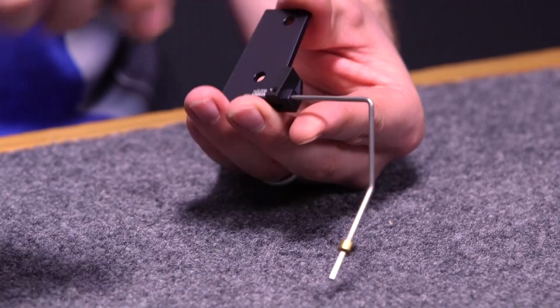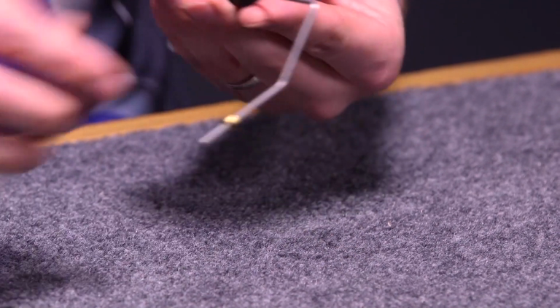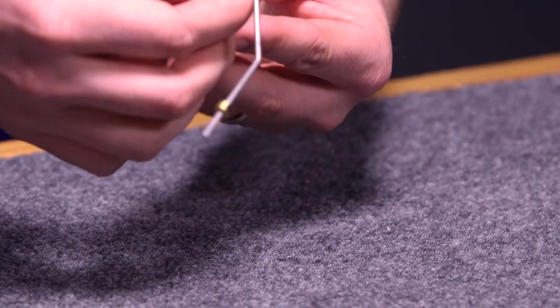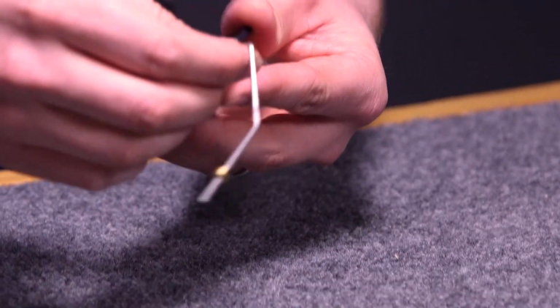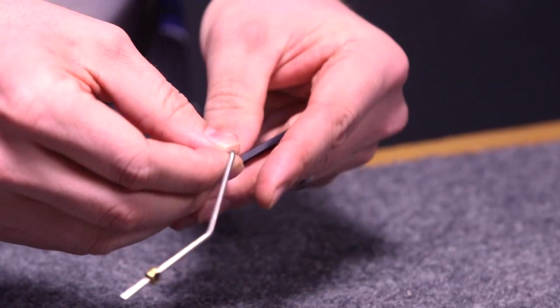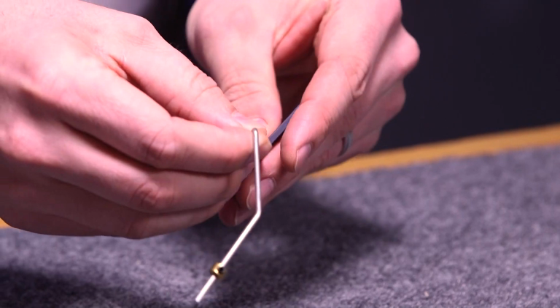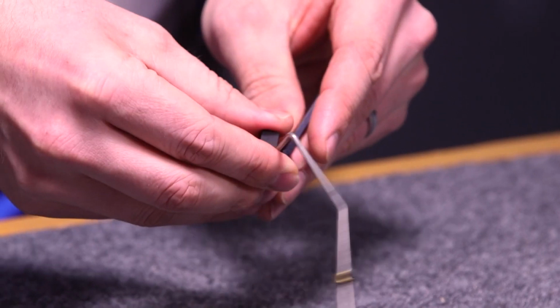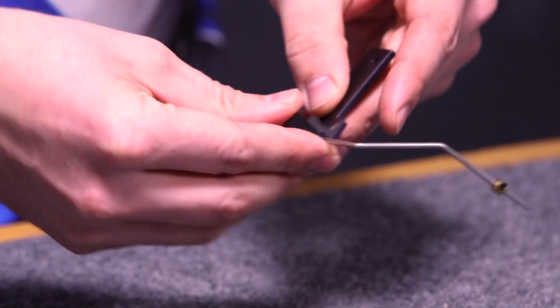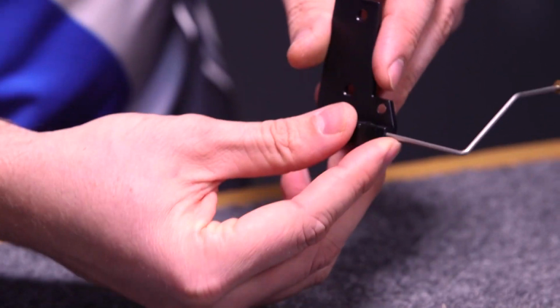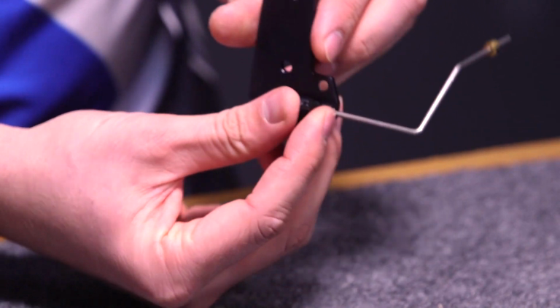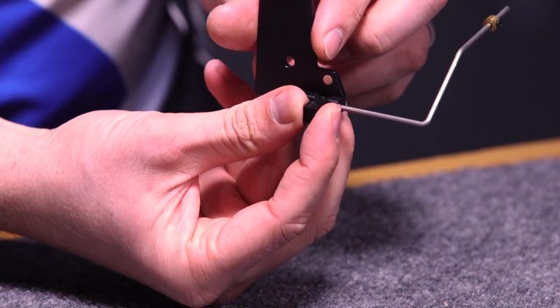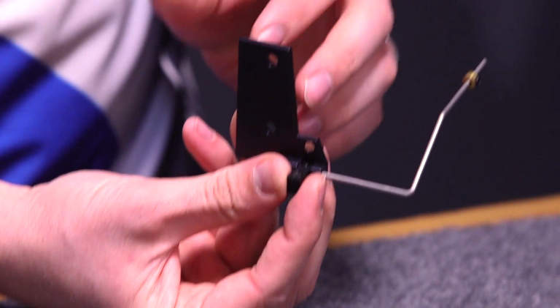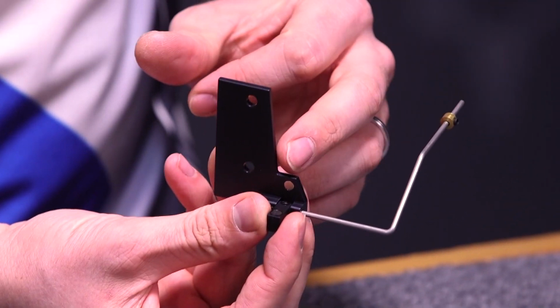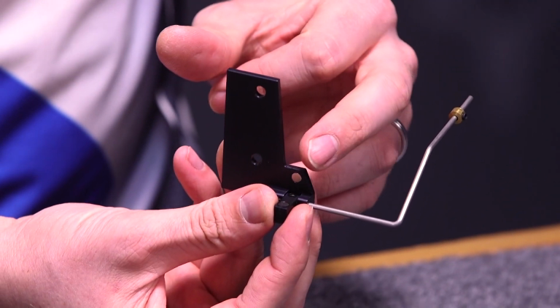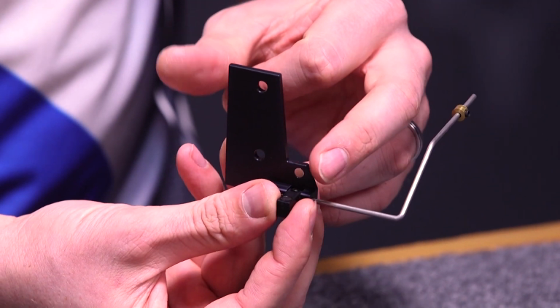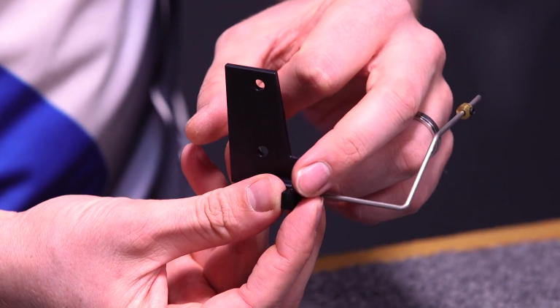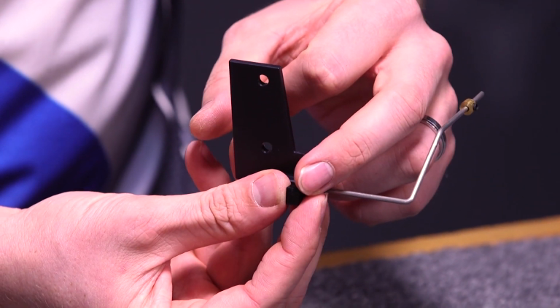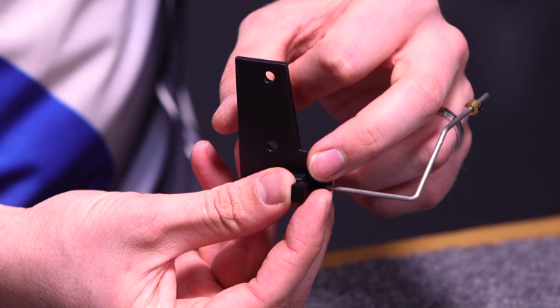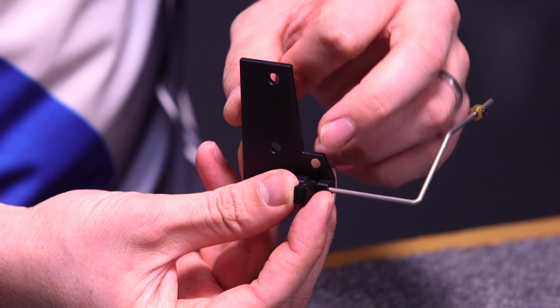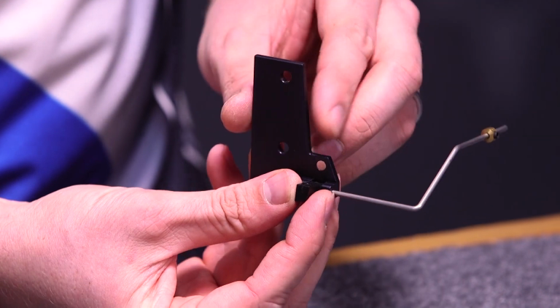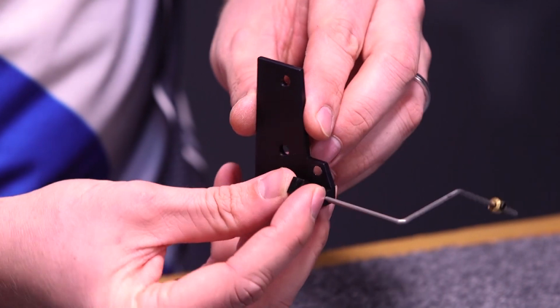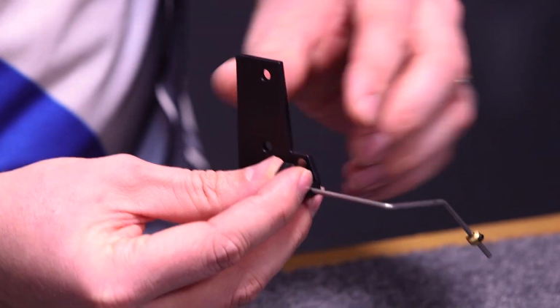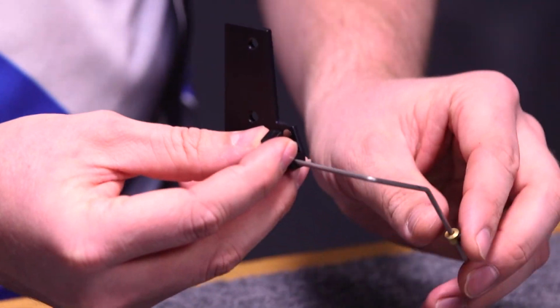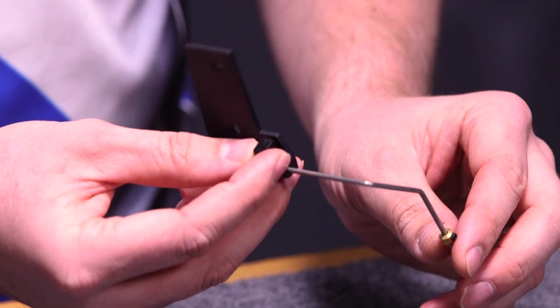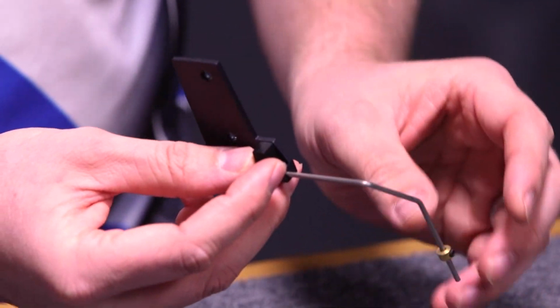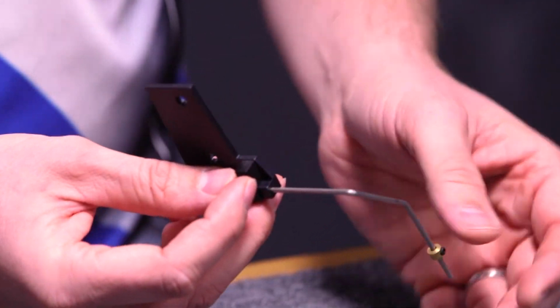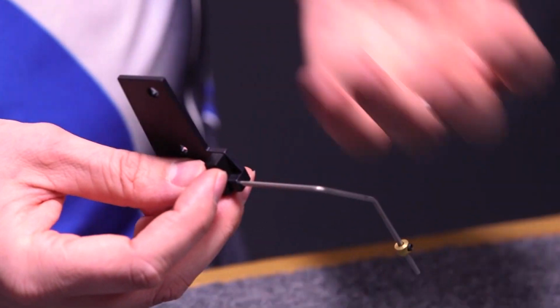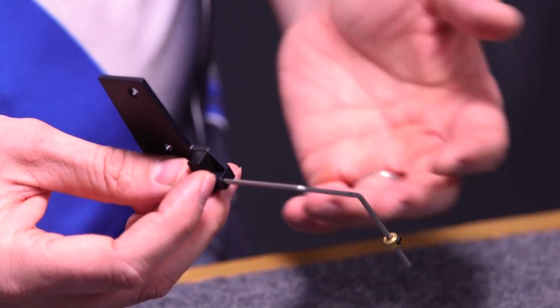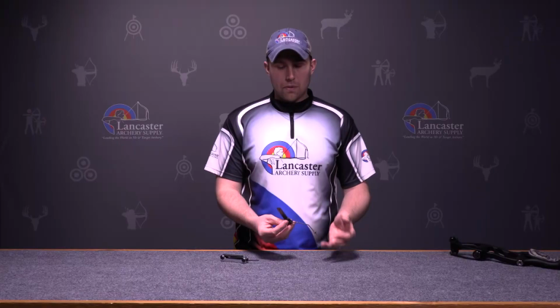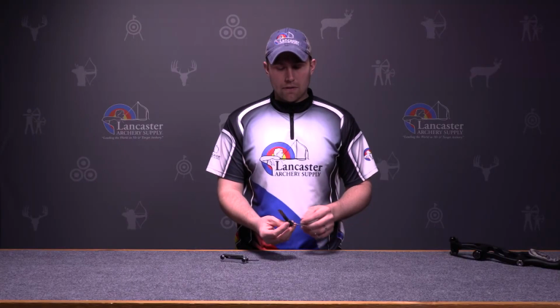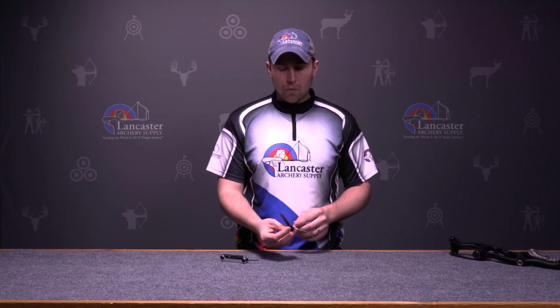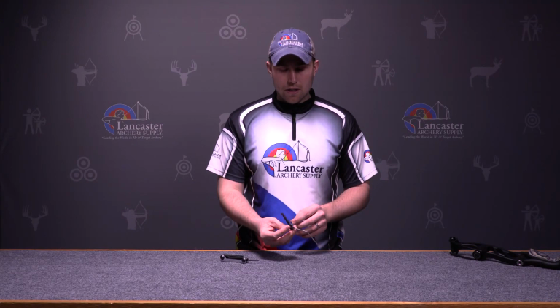How the clicker works is off of a magnet. There's a magnet on the top on the arm portion and the plate. So when your arrow is on there, that's how you get your click sound and the reaction from the wire itself.